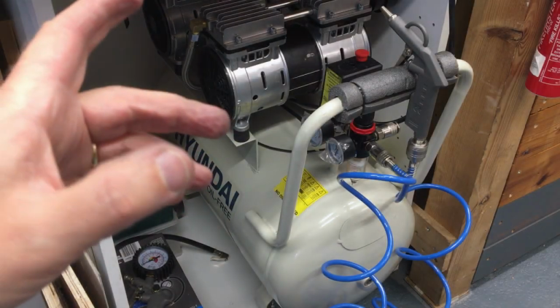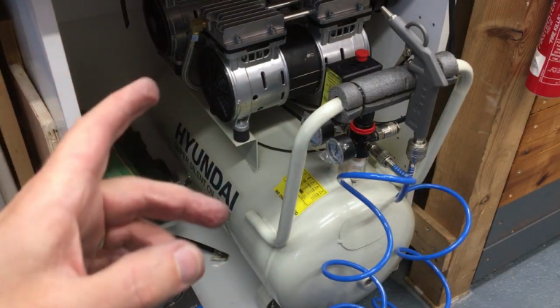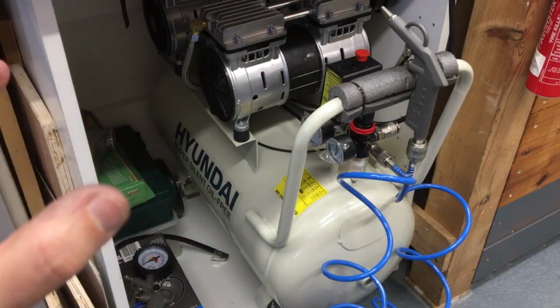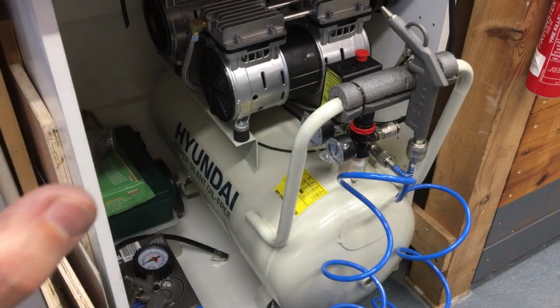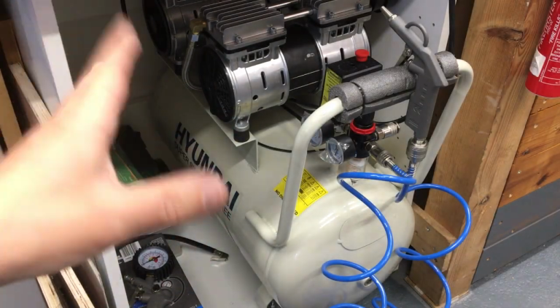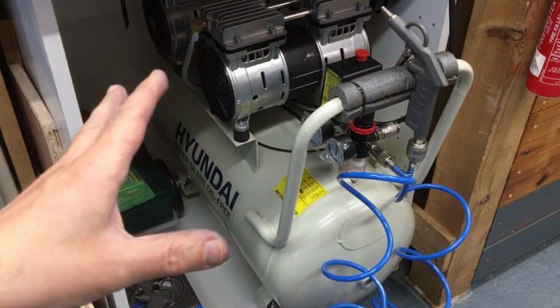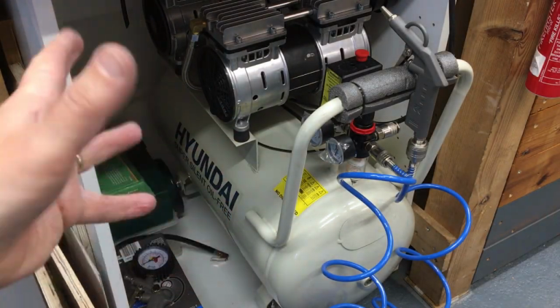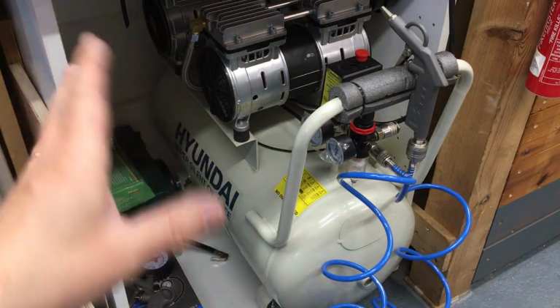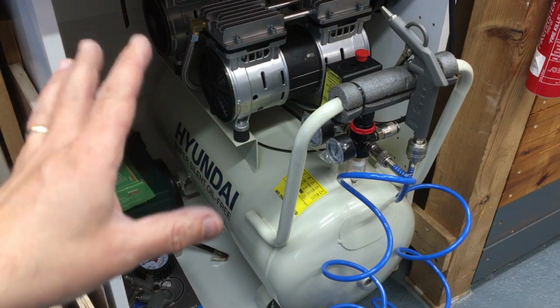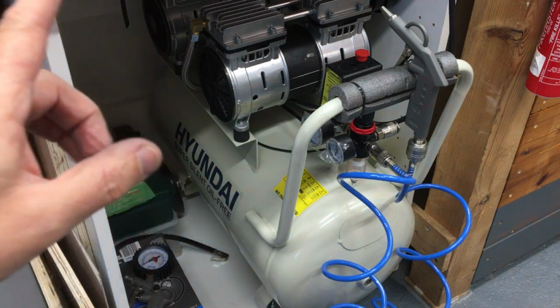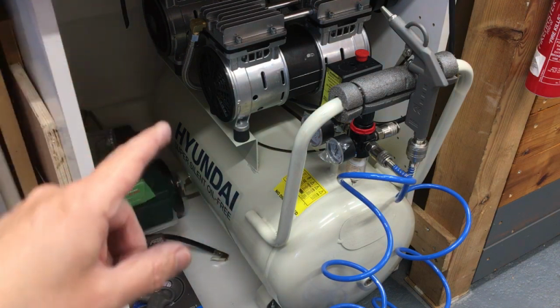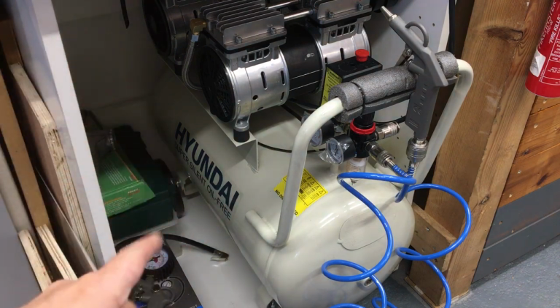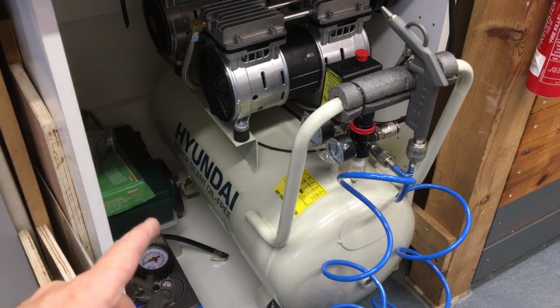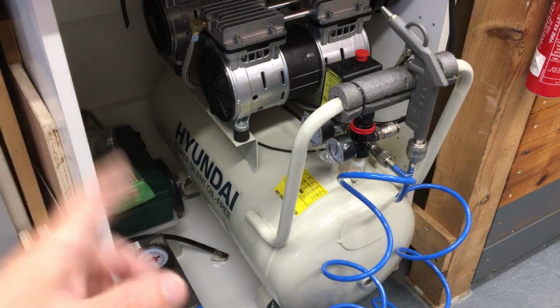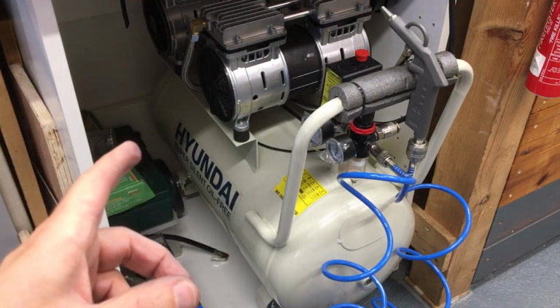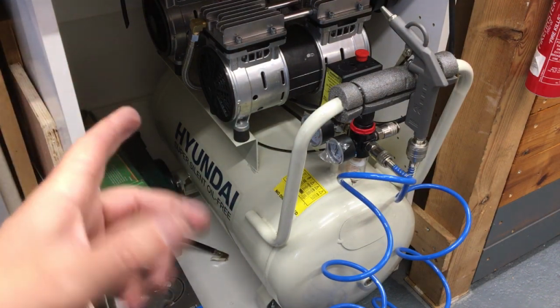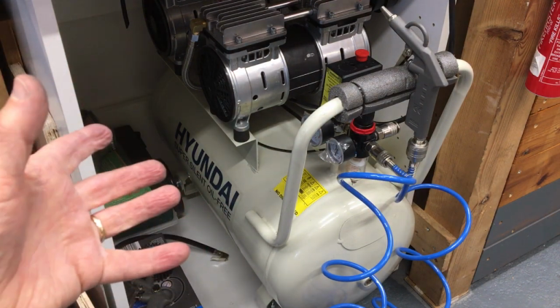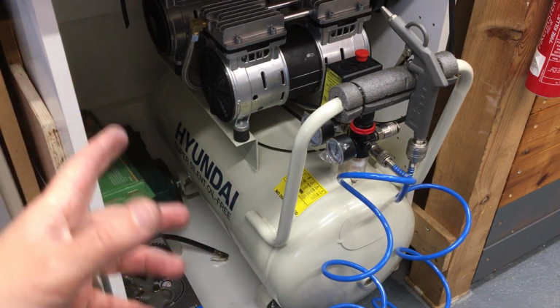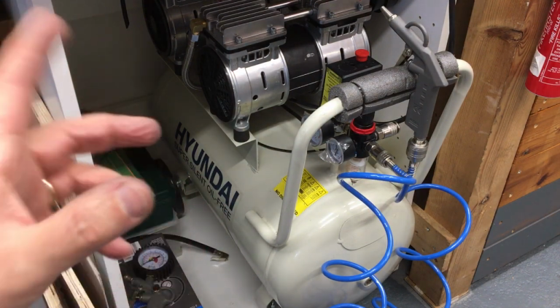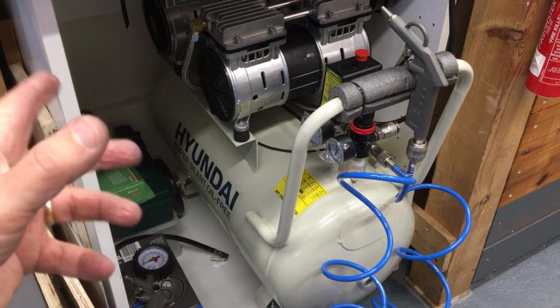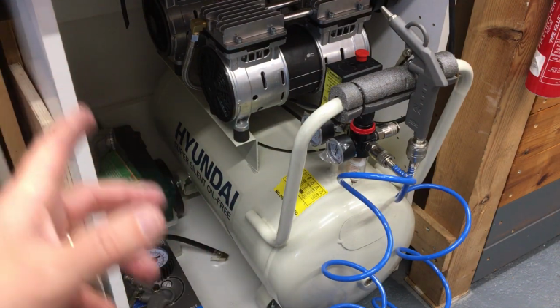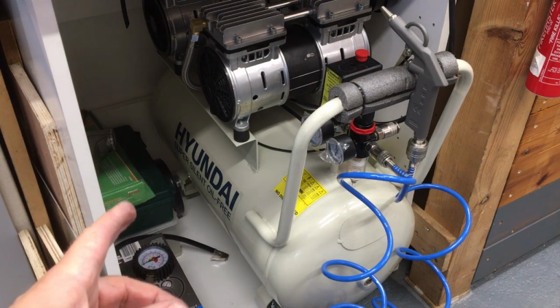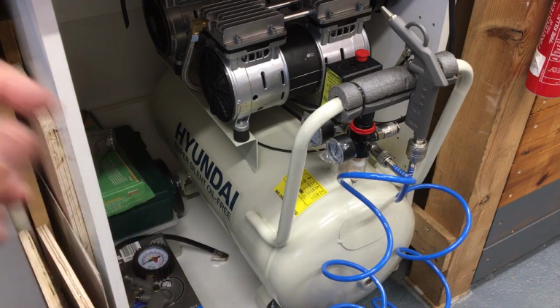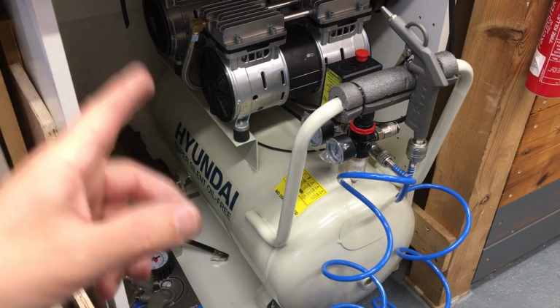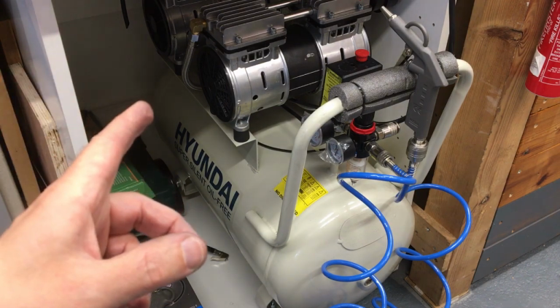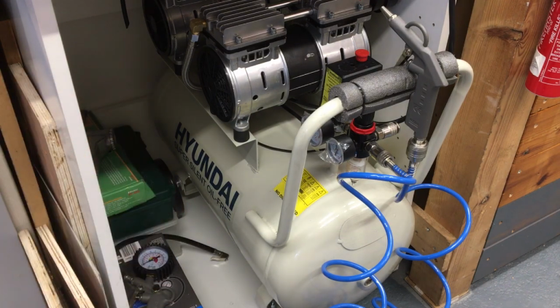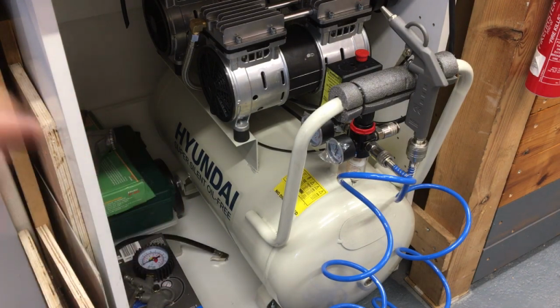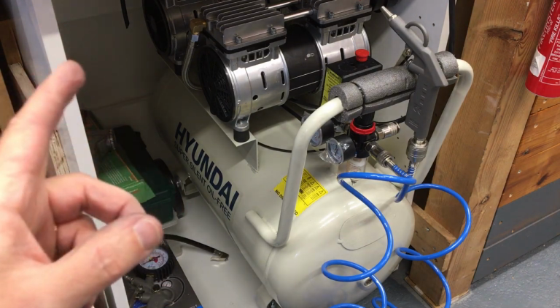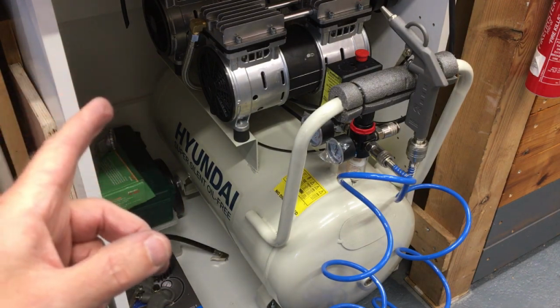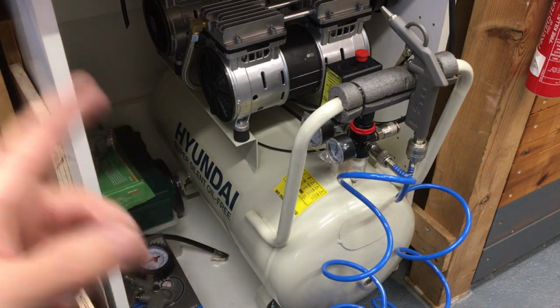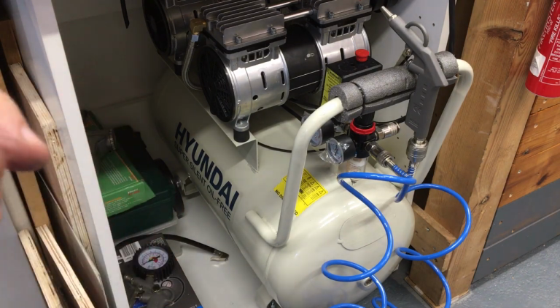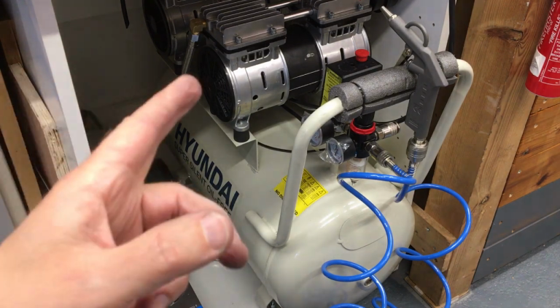For those of you who watched the initial unboxing and first impressions of this 50-litre silent air compressor, you'll know I was pretty pleased with it. You'll also know that it ended on a little bit of a cliffhanger.